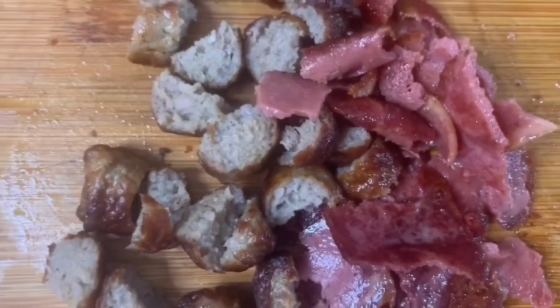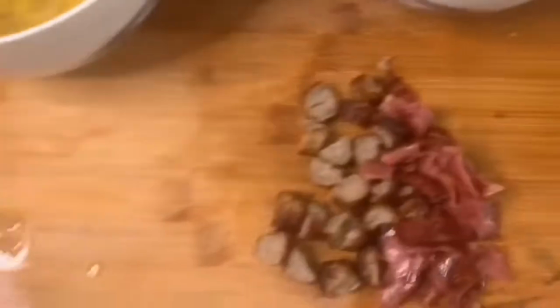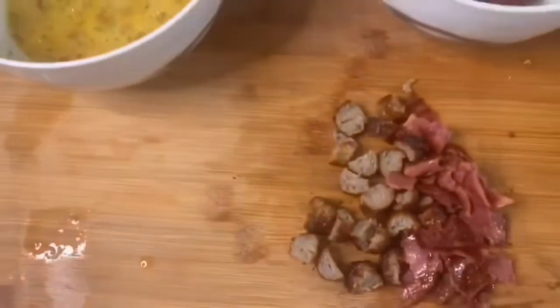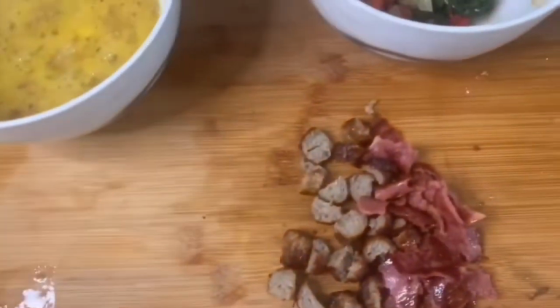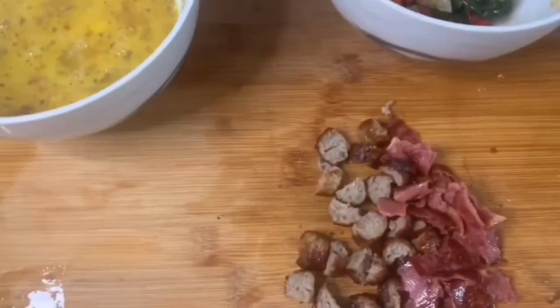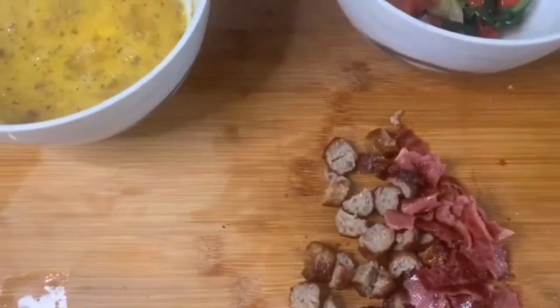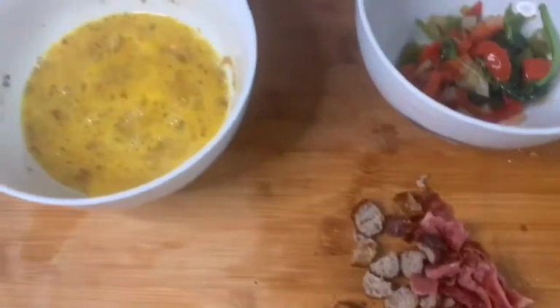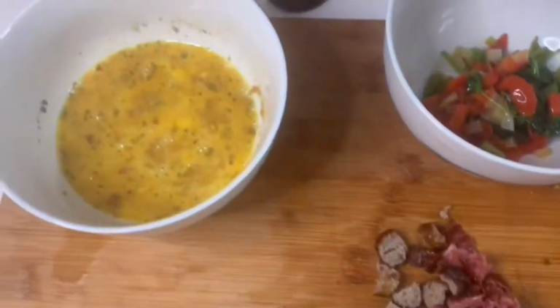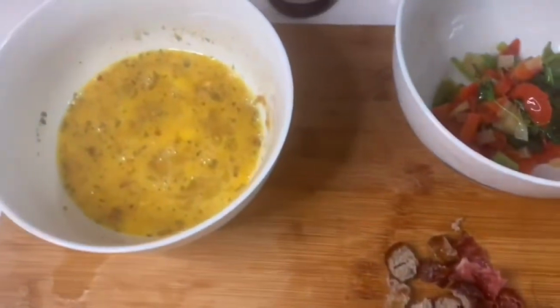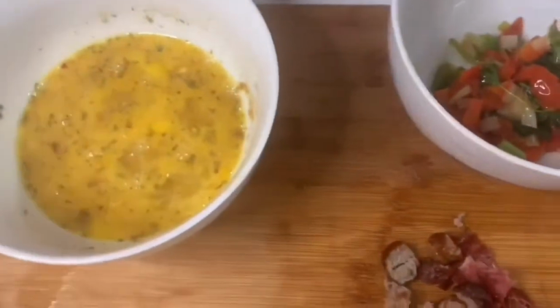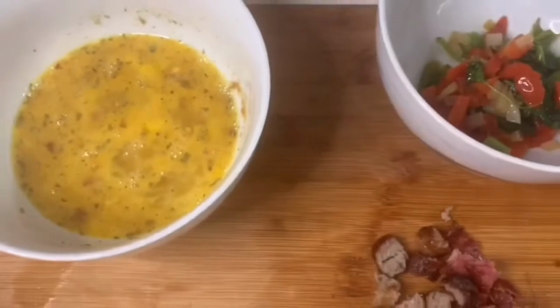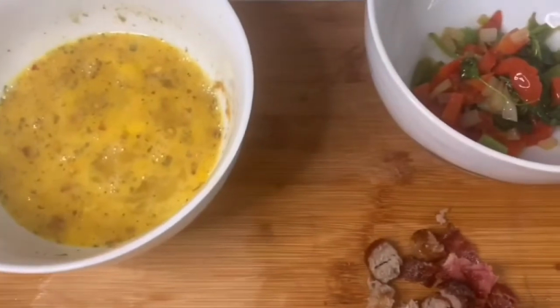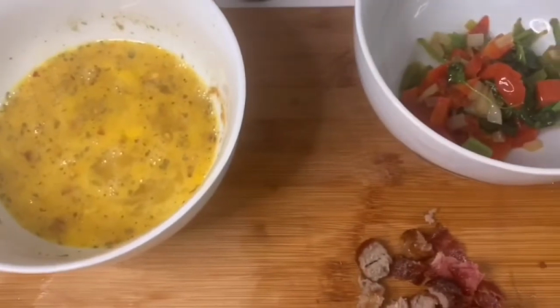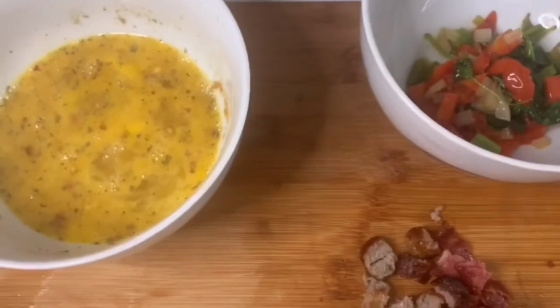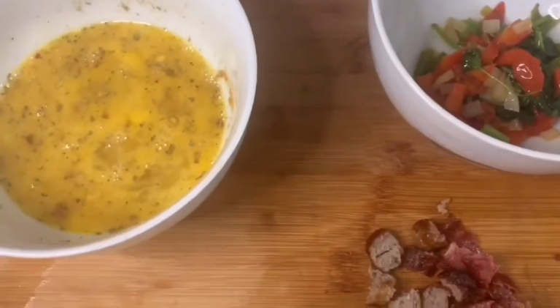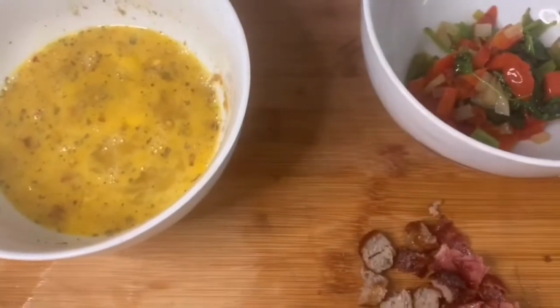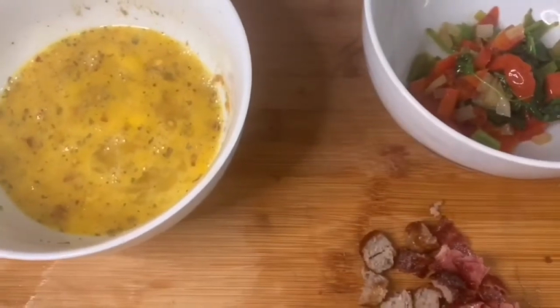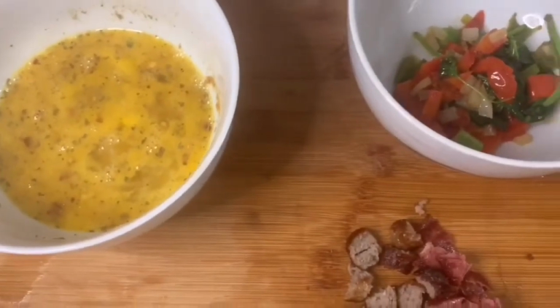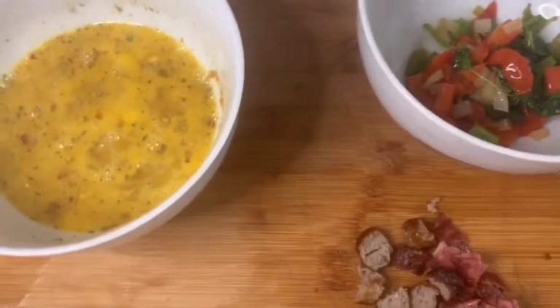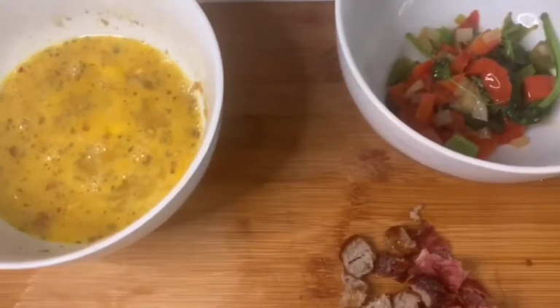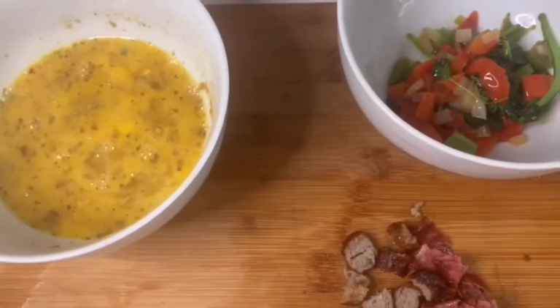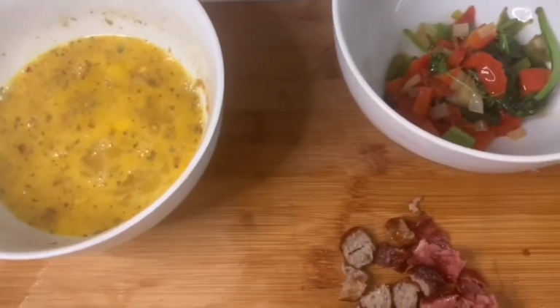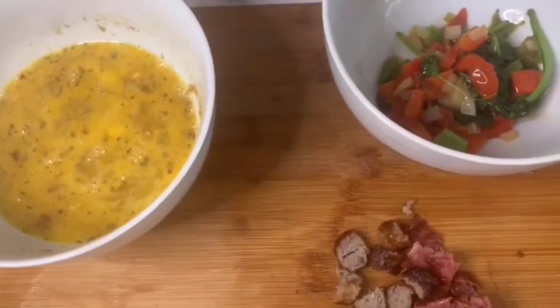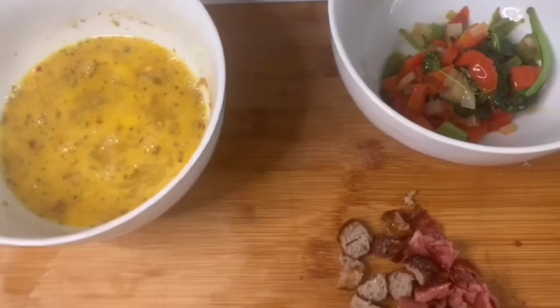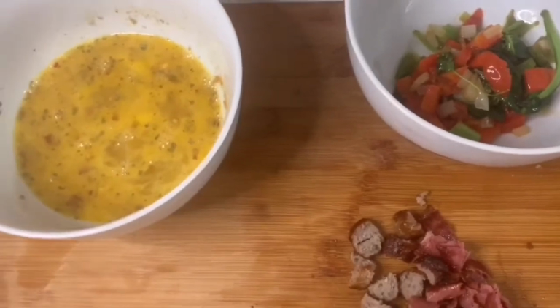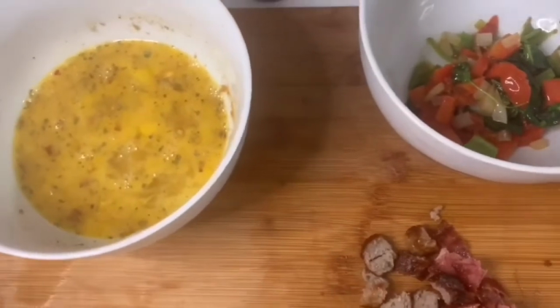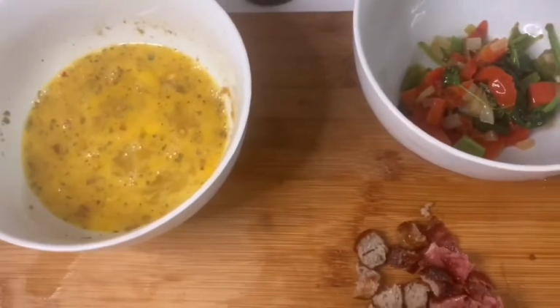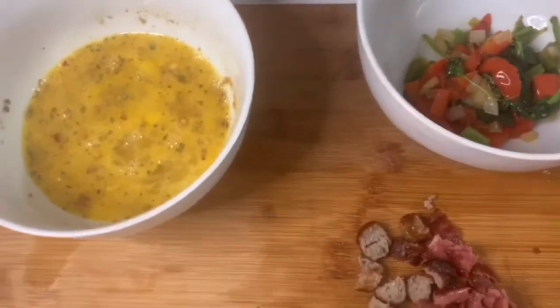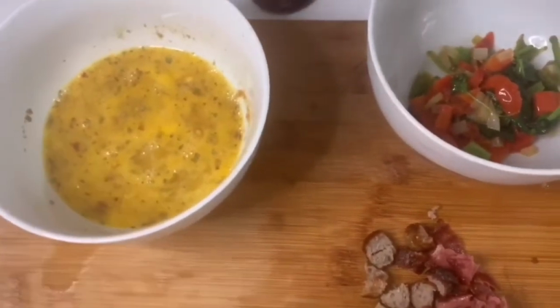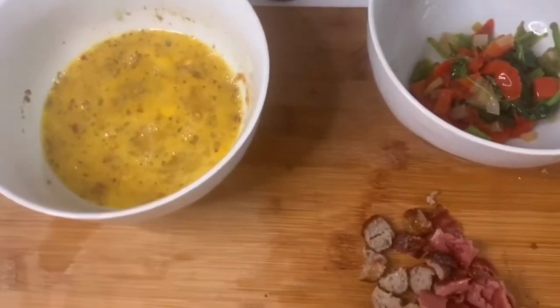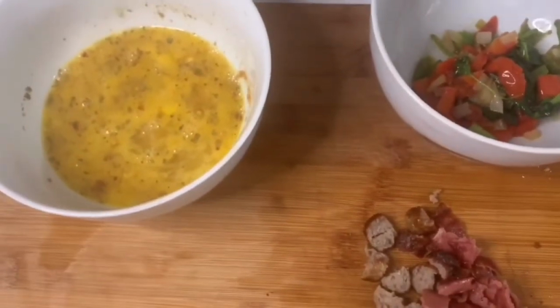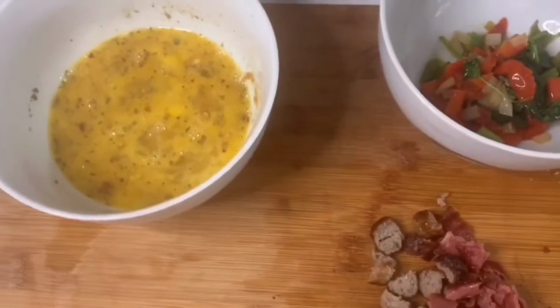When you are cooking omelets or any type of egg, always cook them on a low heat. You don't want to overcook them and you don't want to cook them too fast. So let's go ahead and get into it.